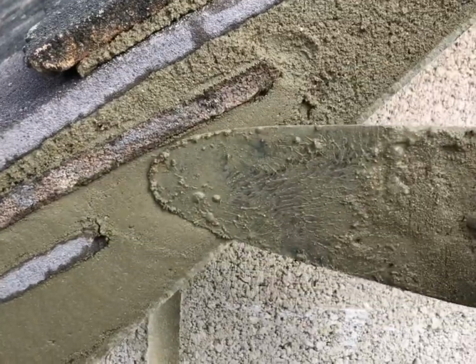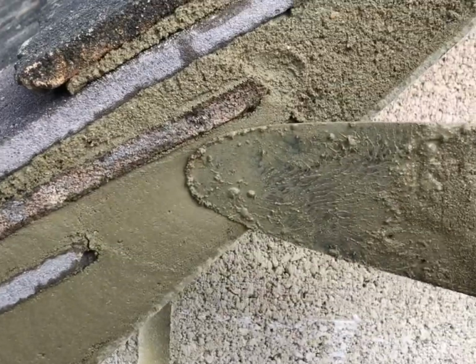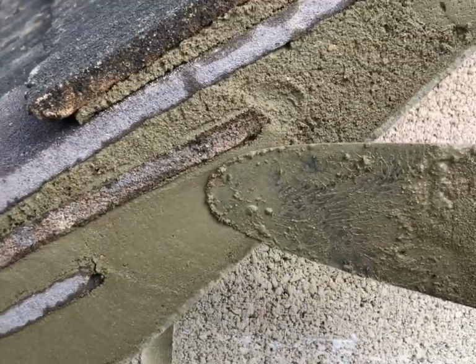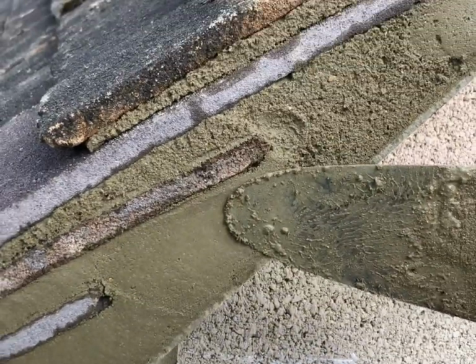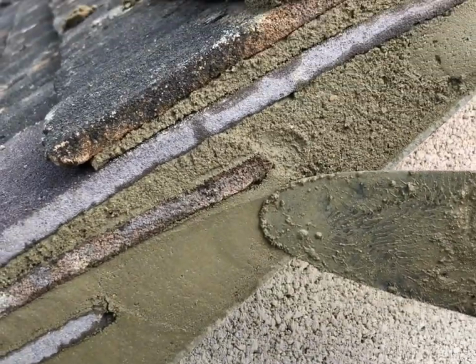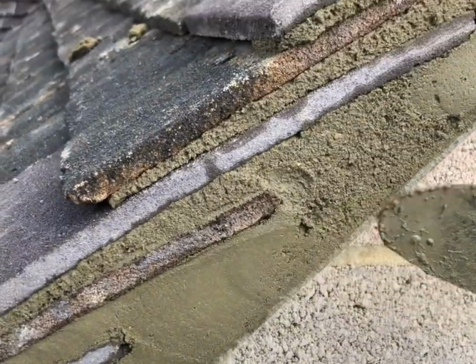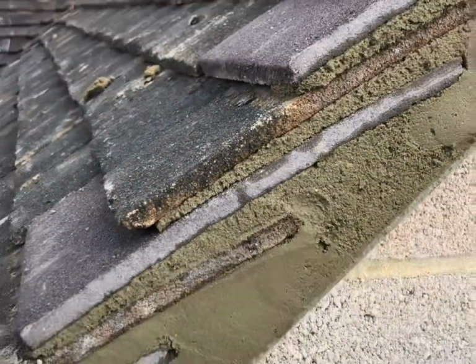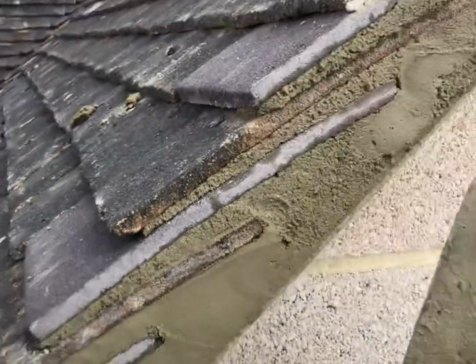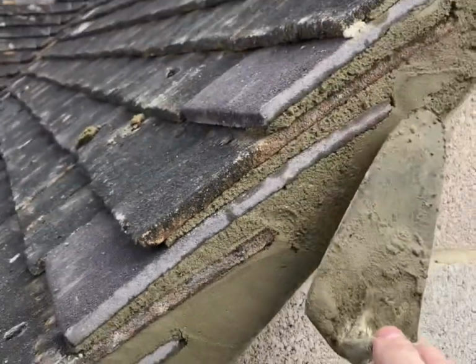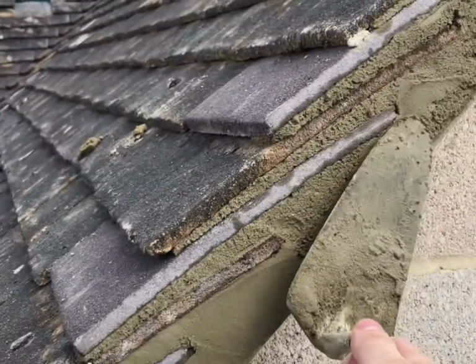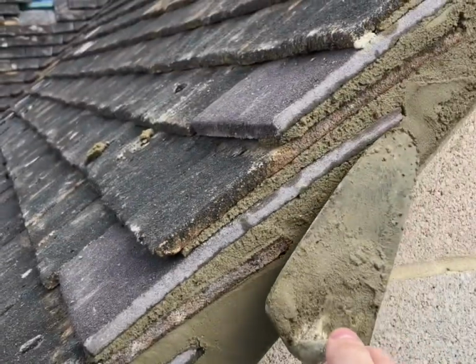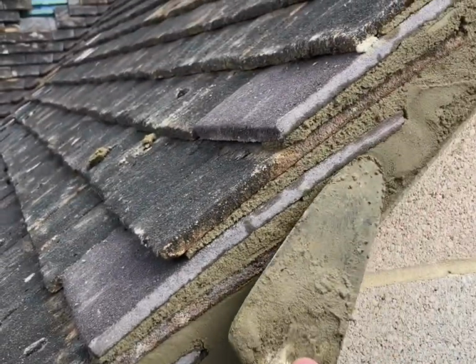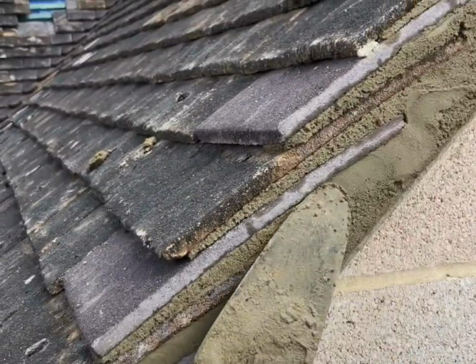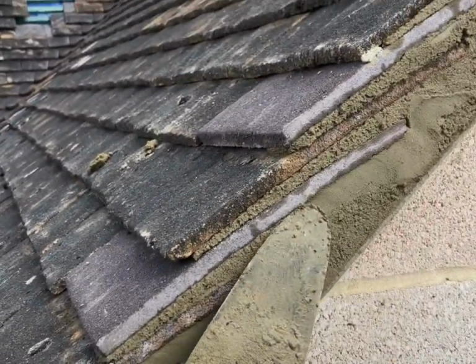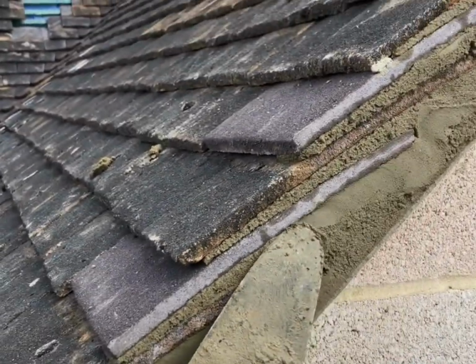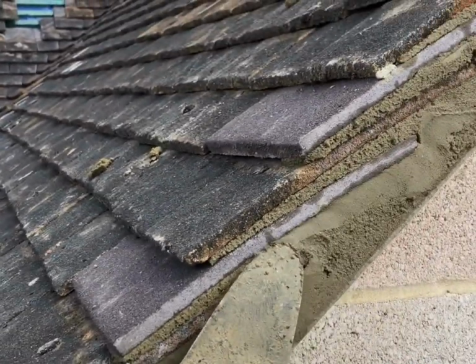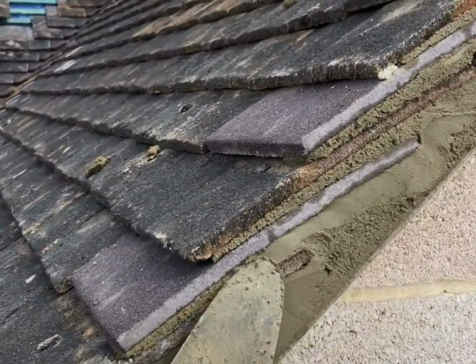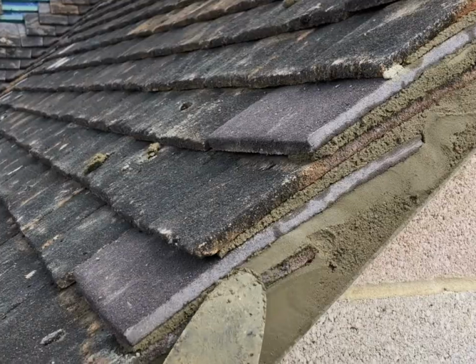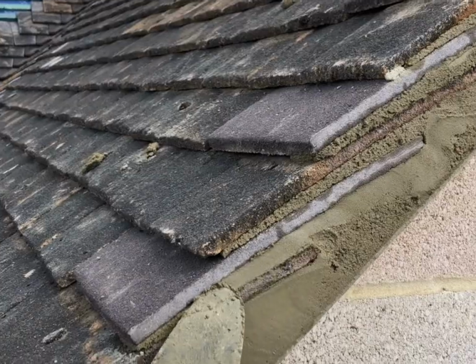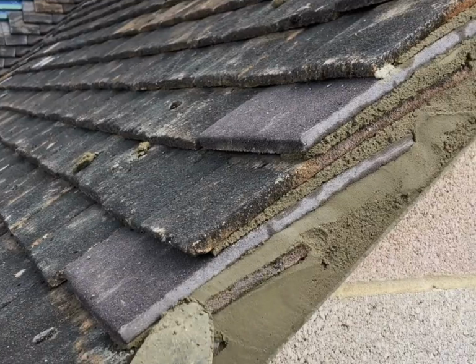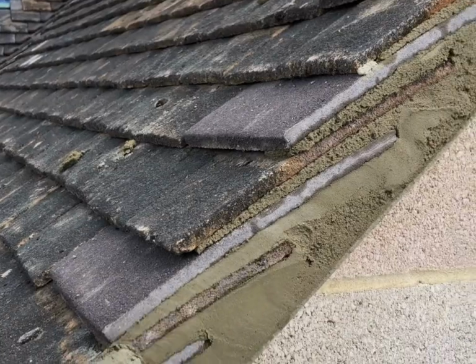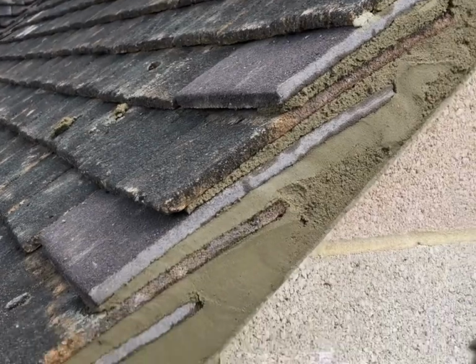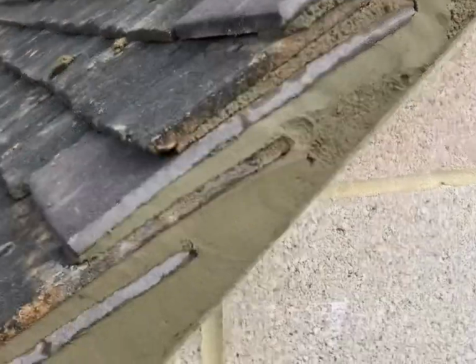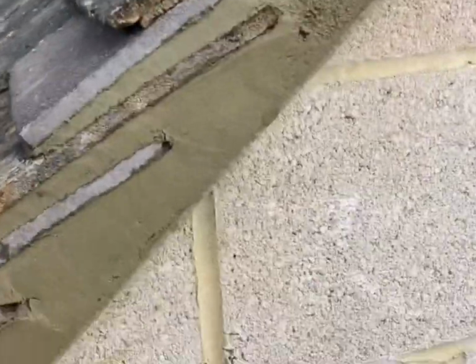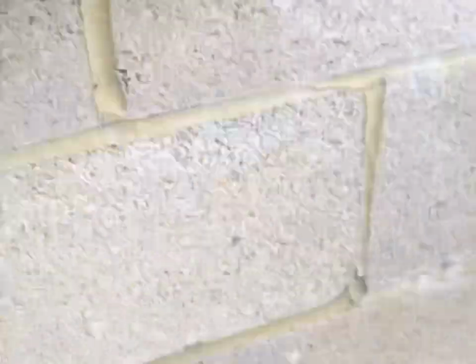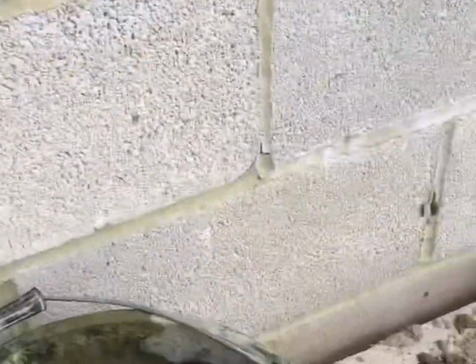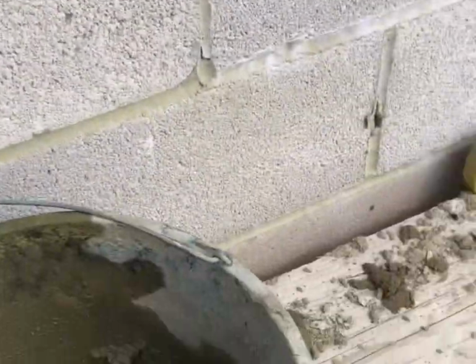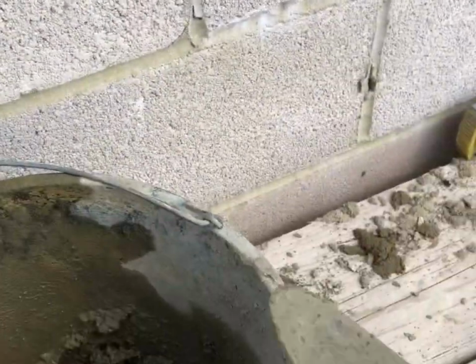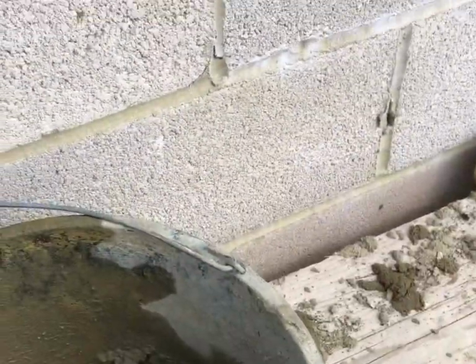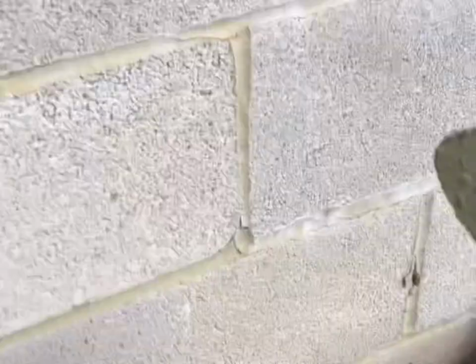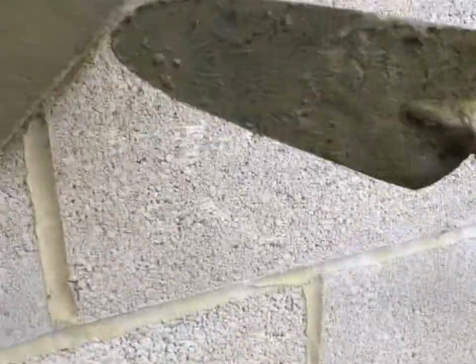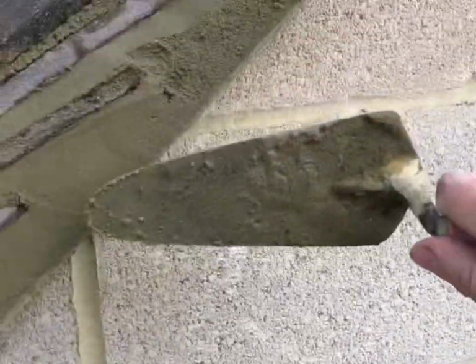Don't worry if you need to add a bit of cement to your verge if it needs it. You want to try and keep the cement running evenly to the underneath edge of the tile, like I am doing.